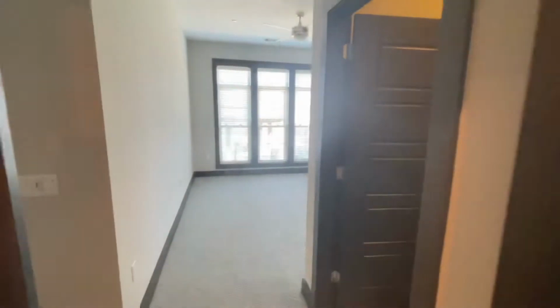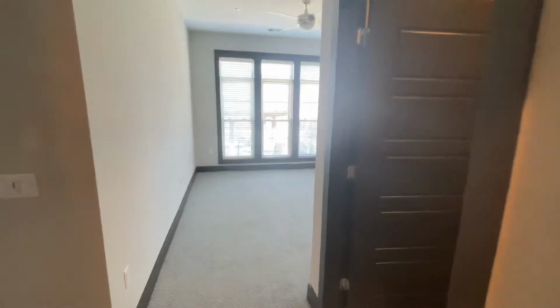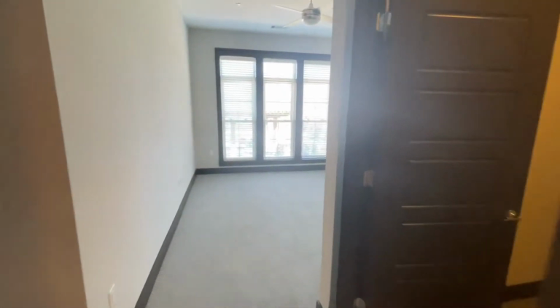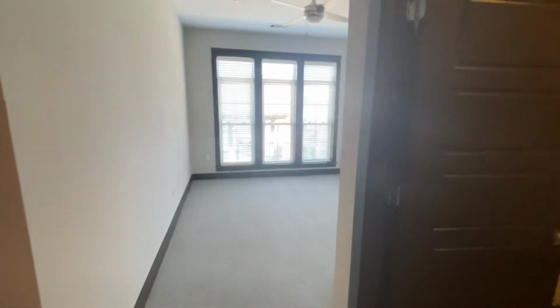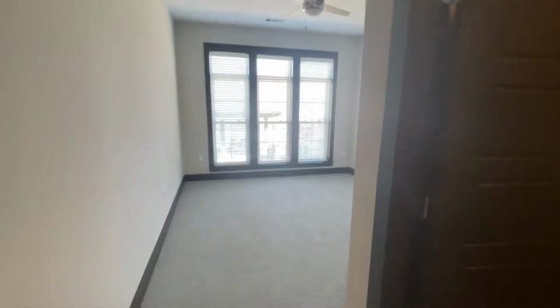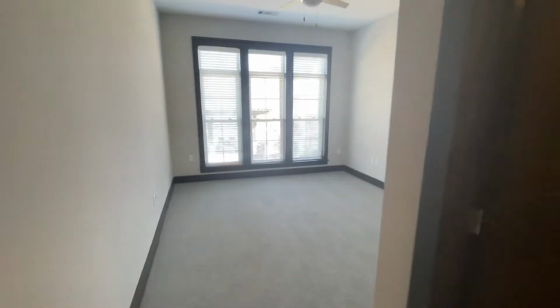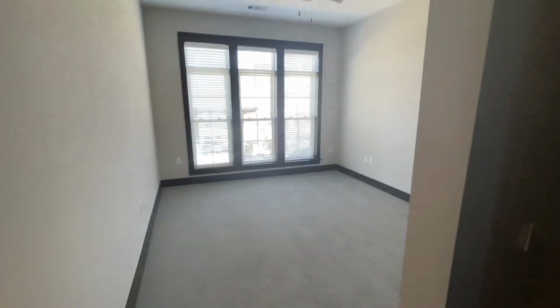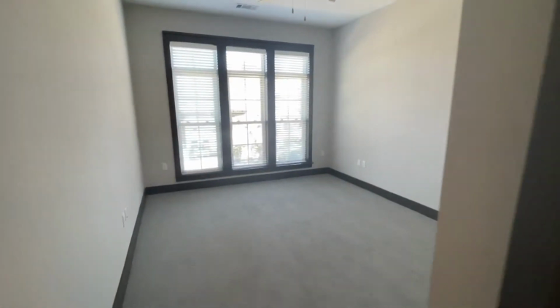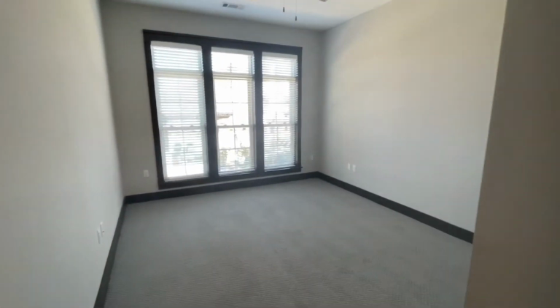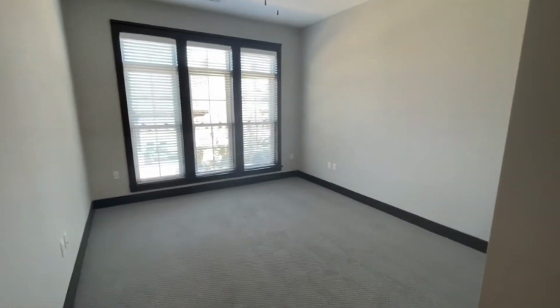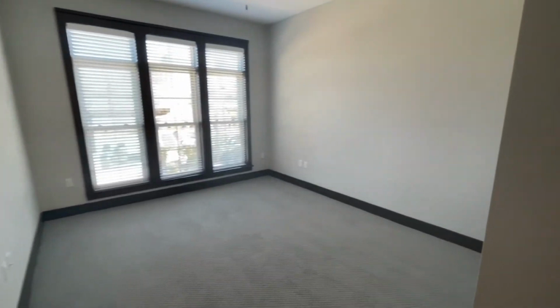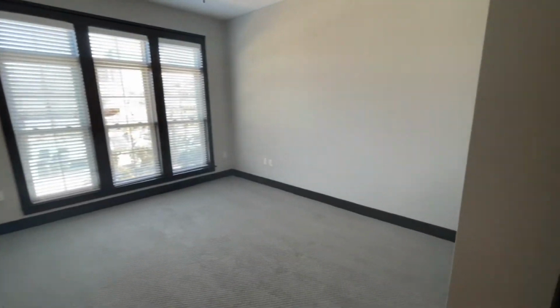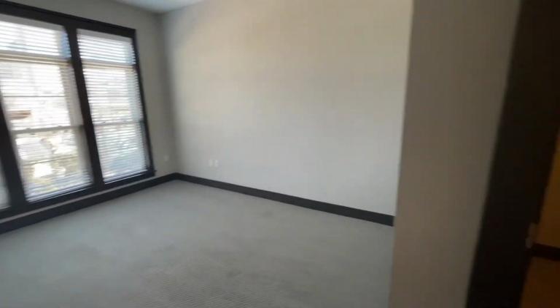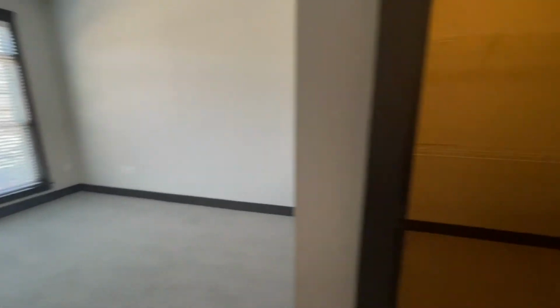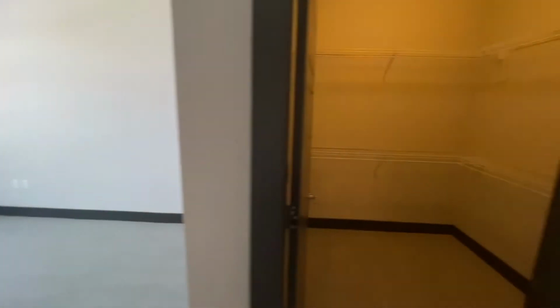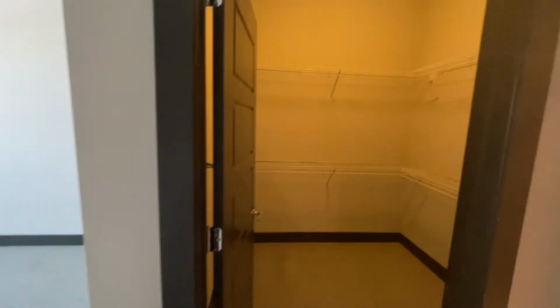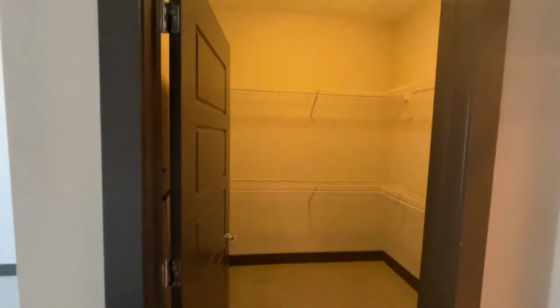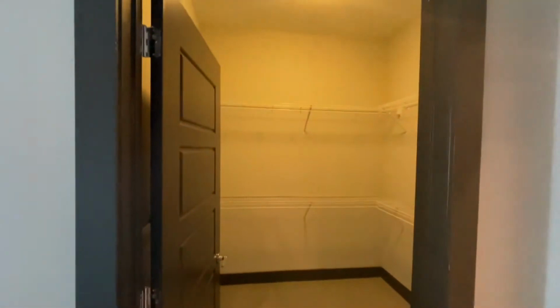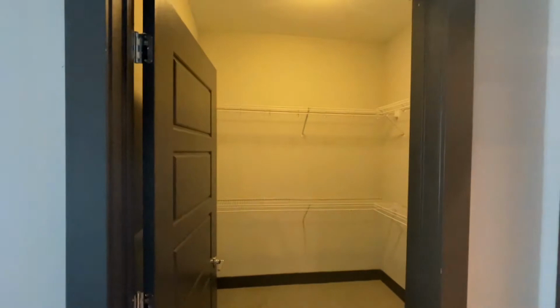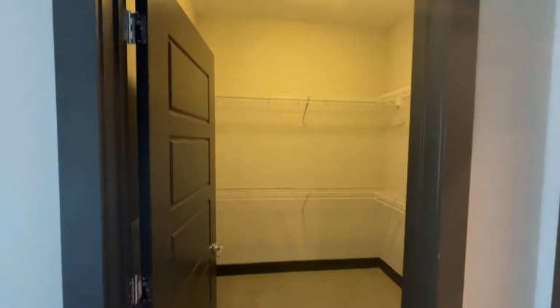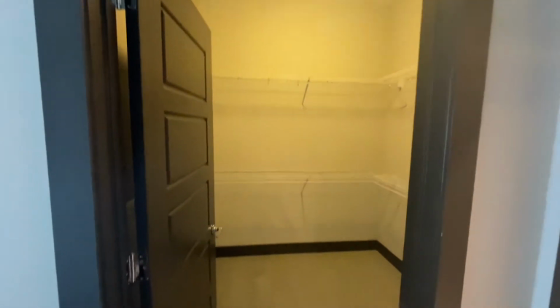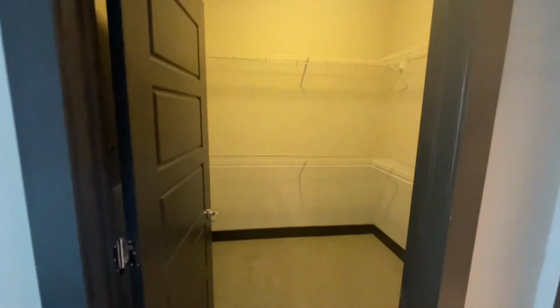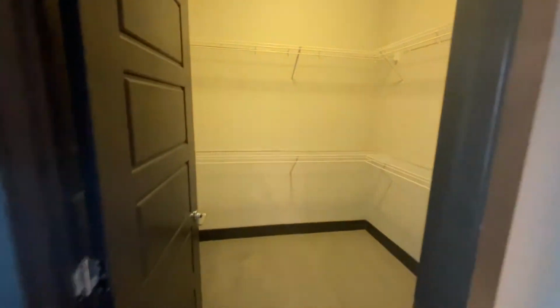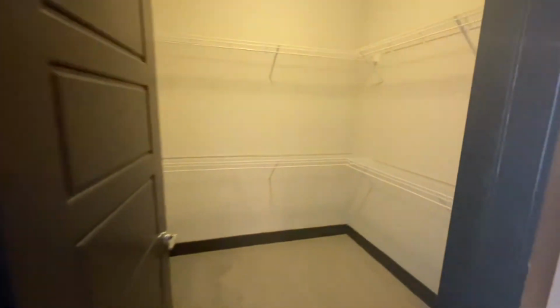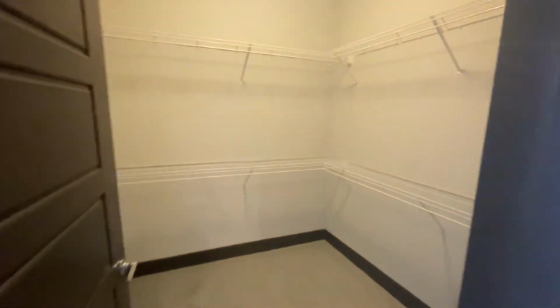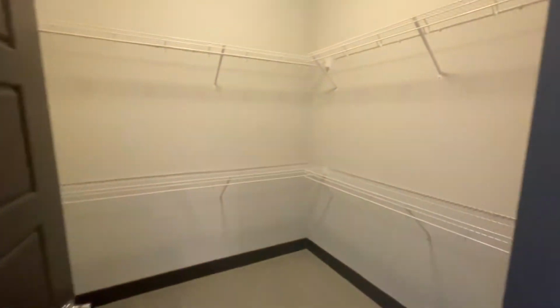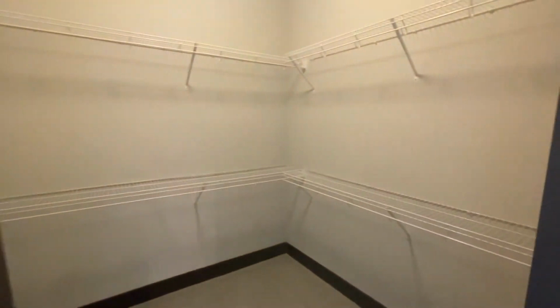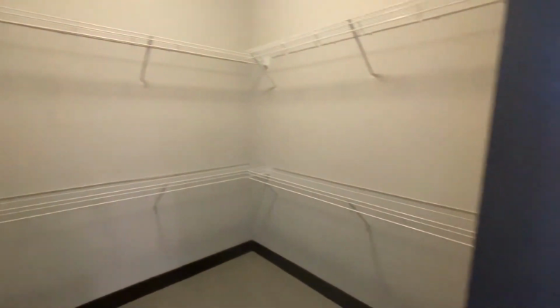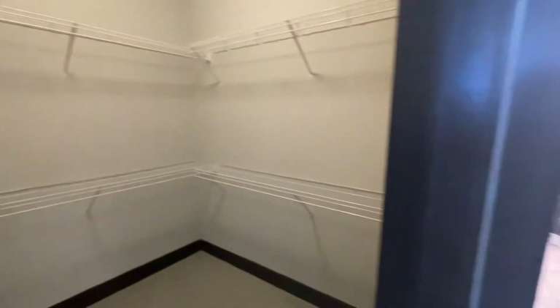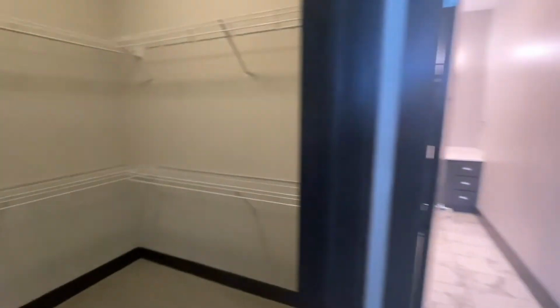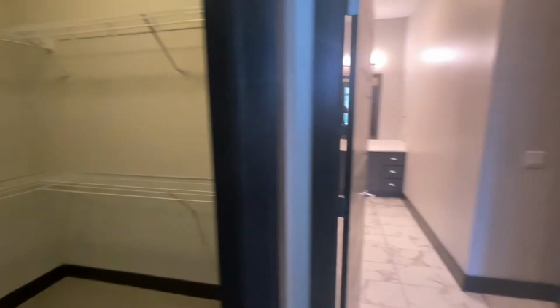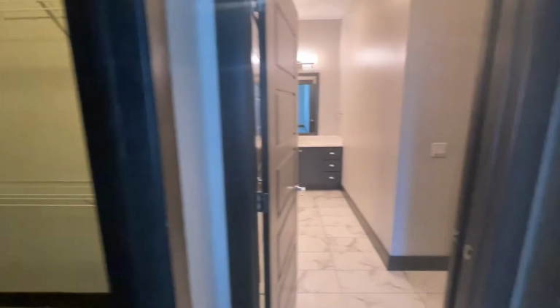Going into the second bedroom, you have three floor-to-ceiling windows for lots of natural light and an excellent-sized walk-in closet with built-in racks and some shelving for additional storage.